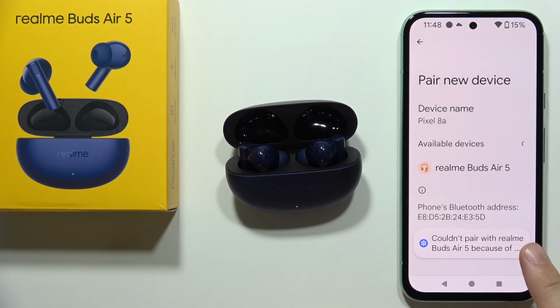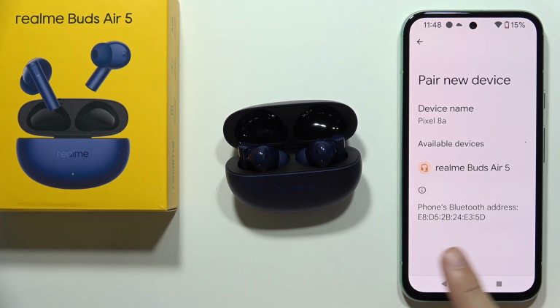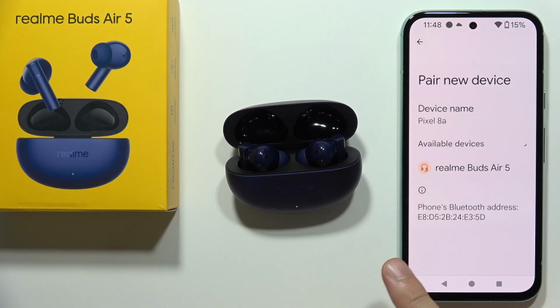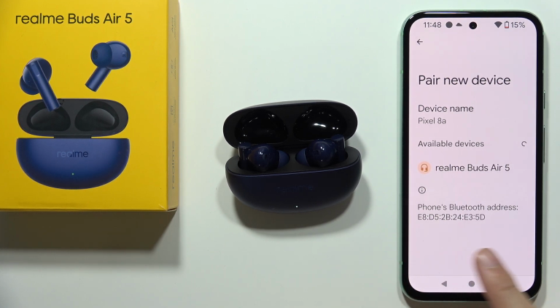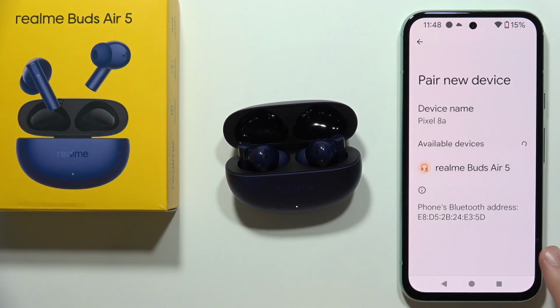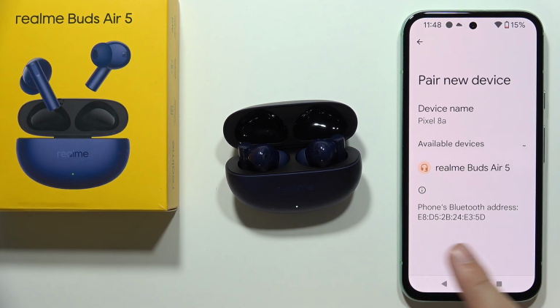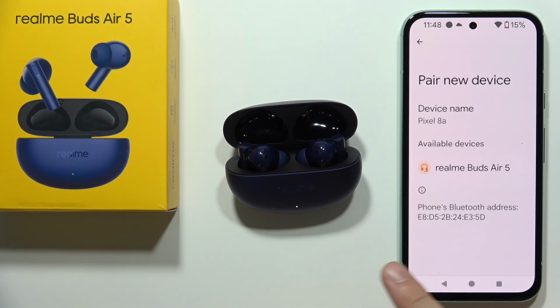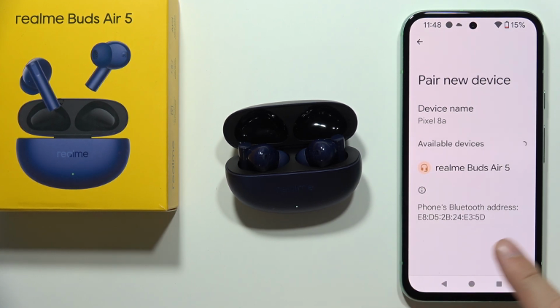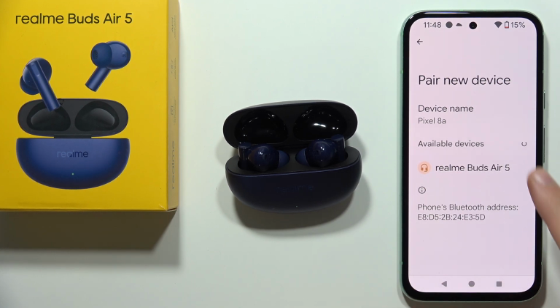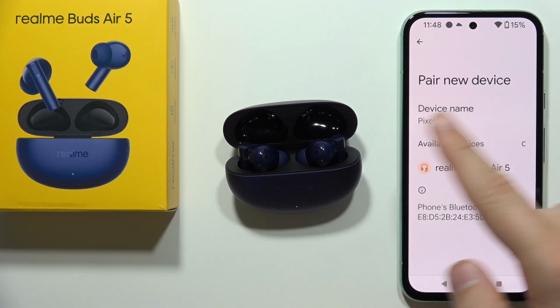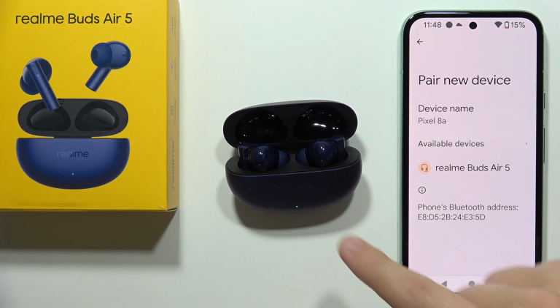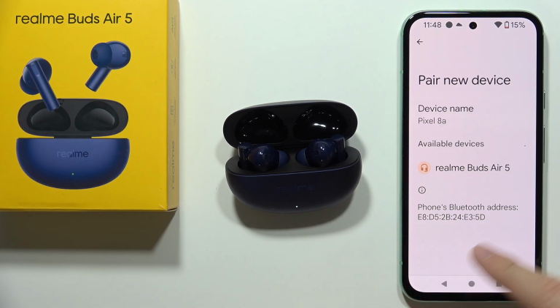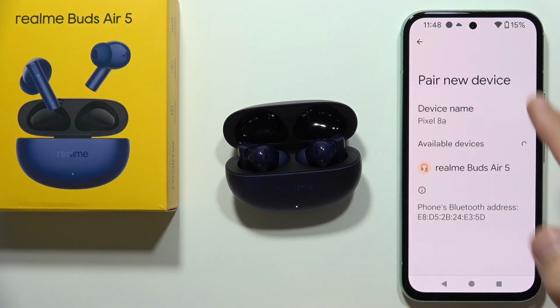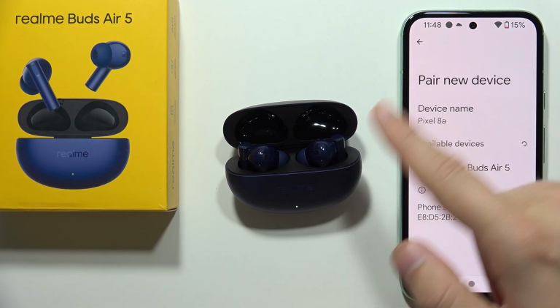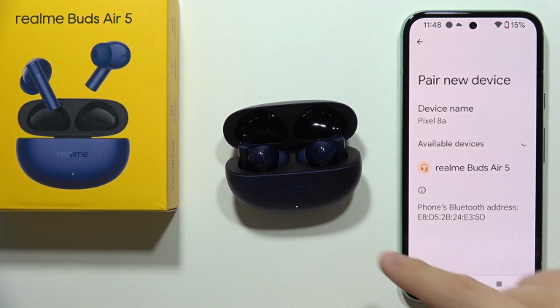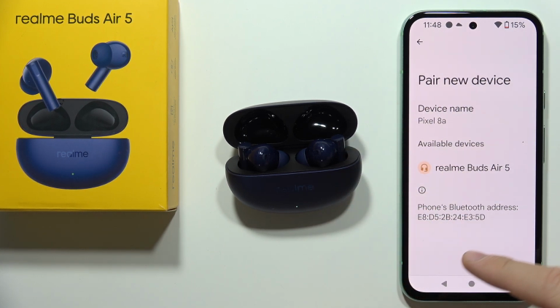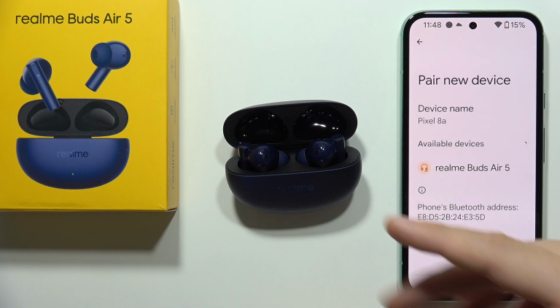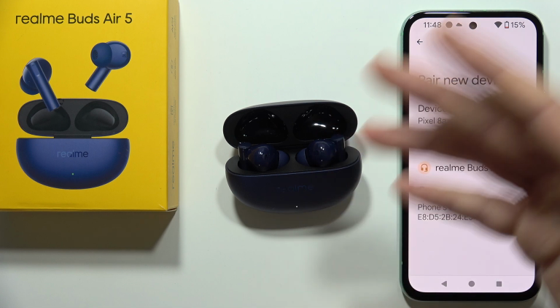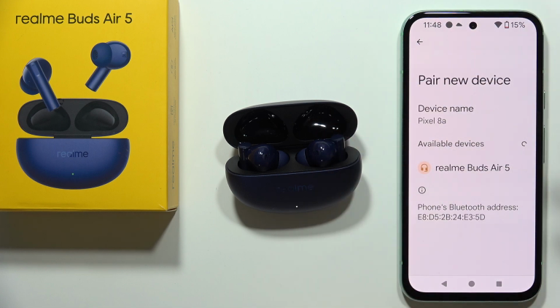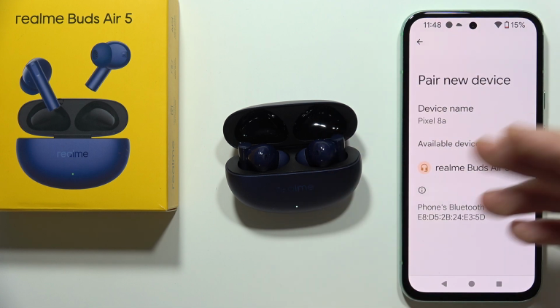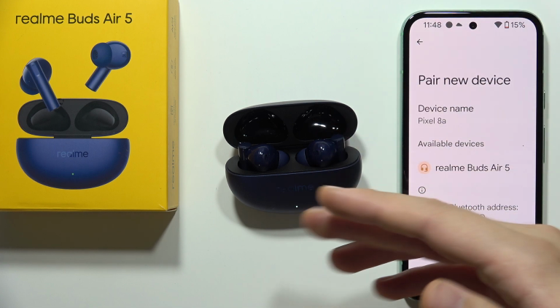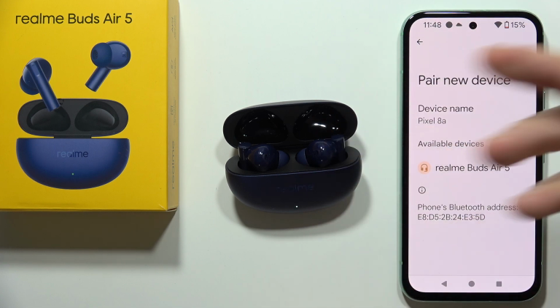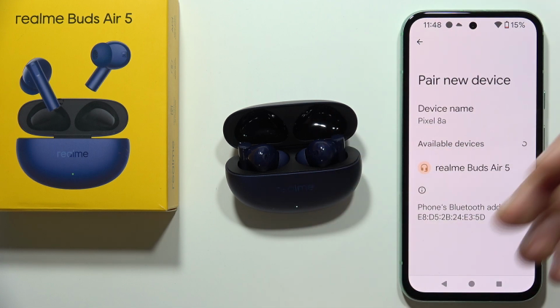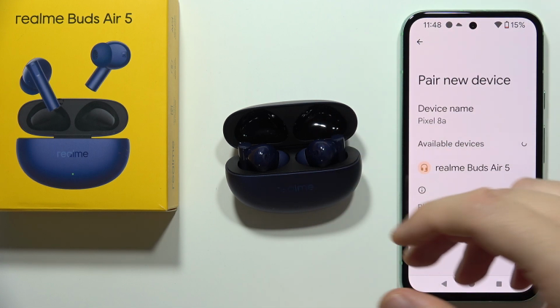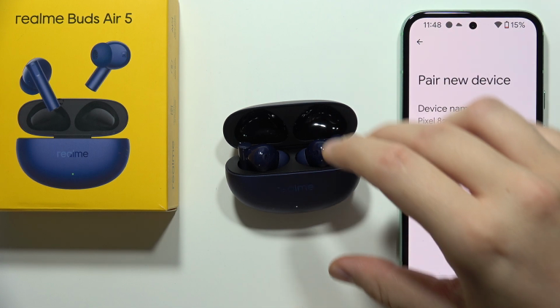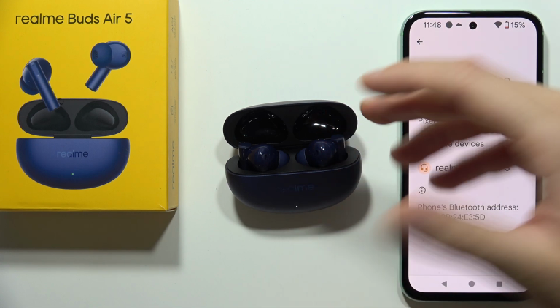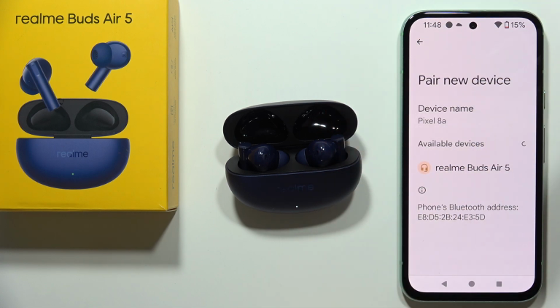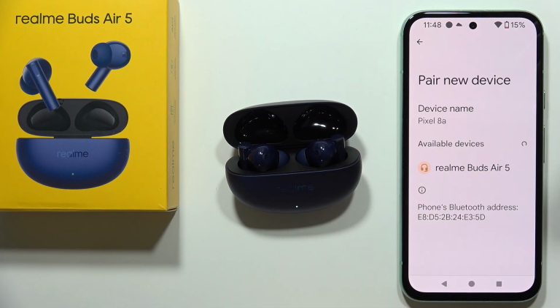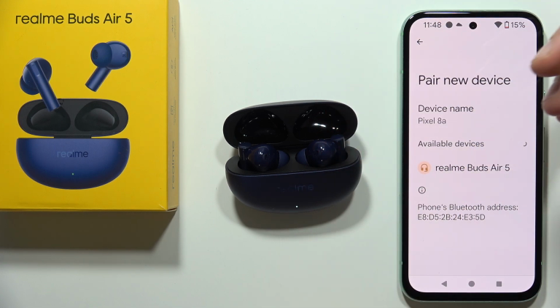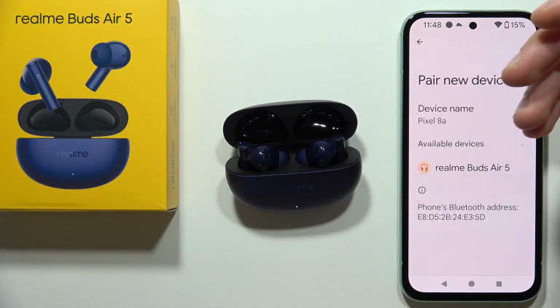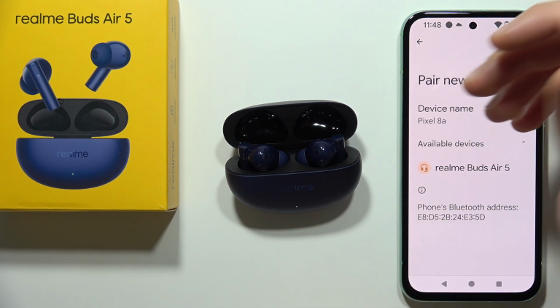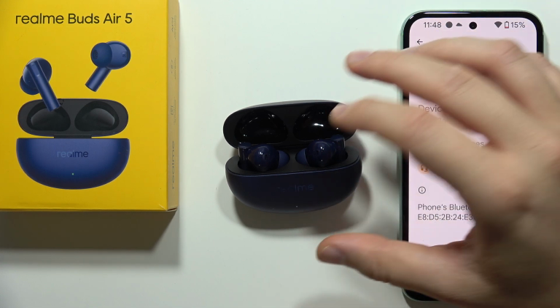Hey, if you also cannot connect your Realme Buds Air 5 to your Android smartphone or basically any other device like a laptop or iPhone, let me show you how we can fix this.